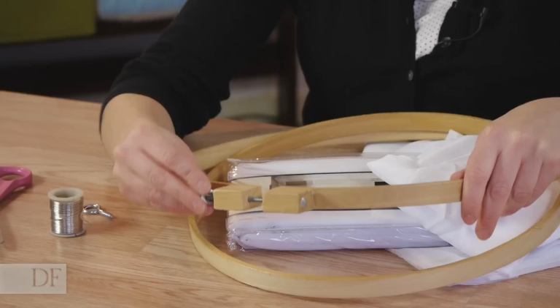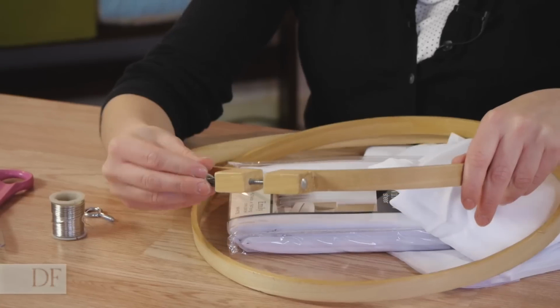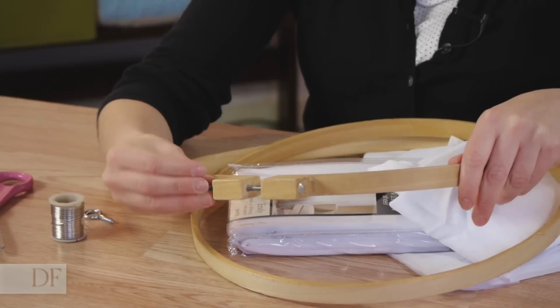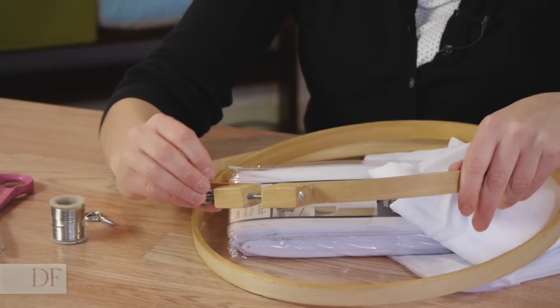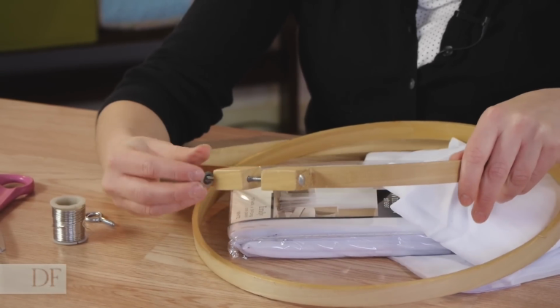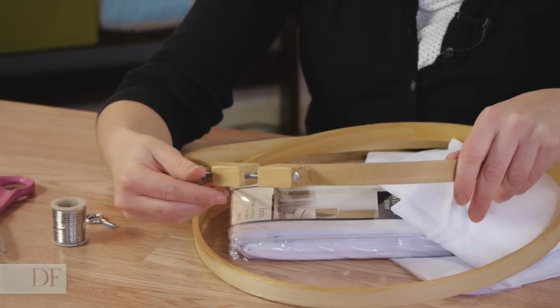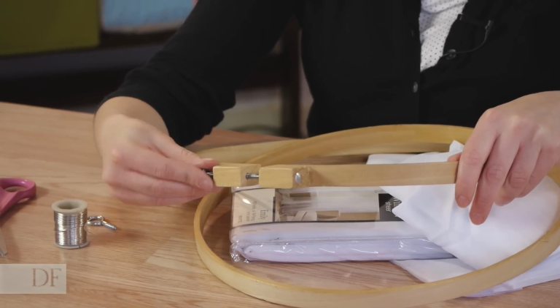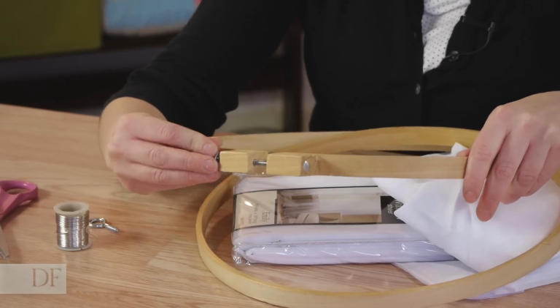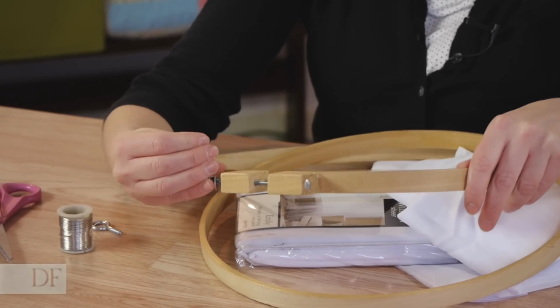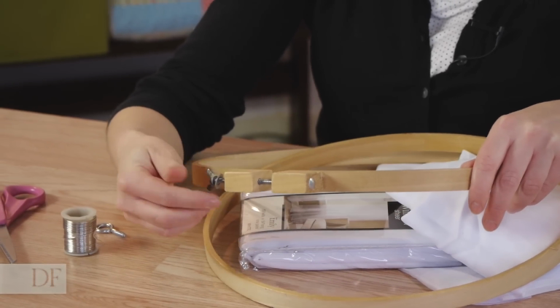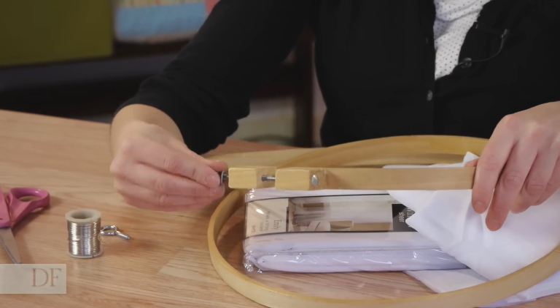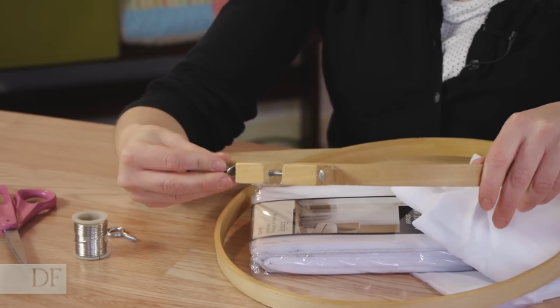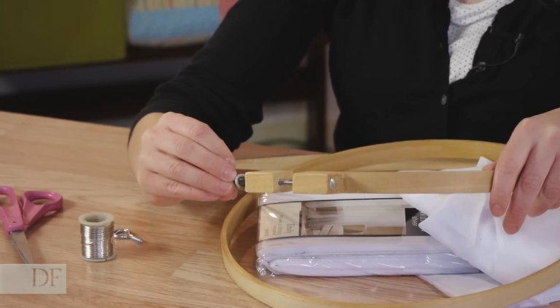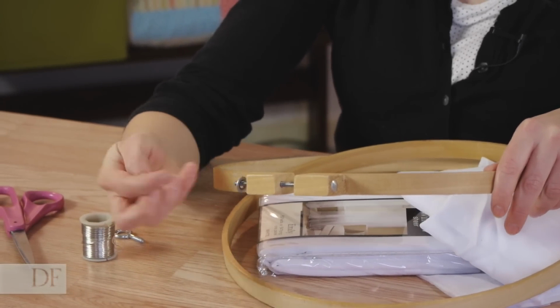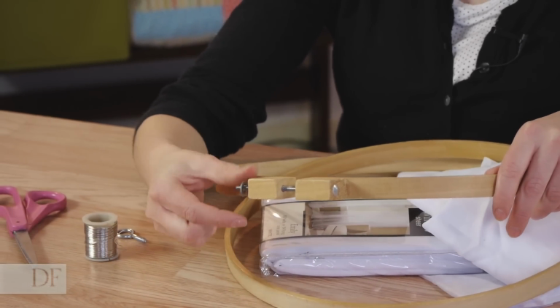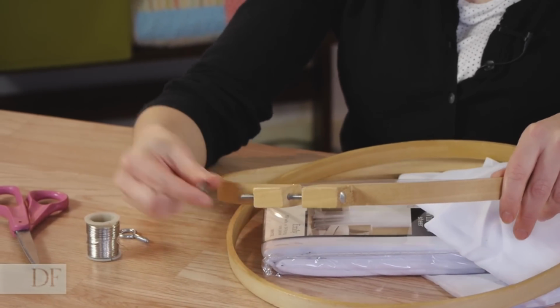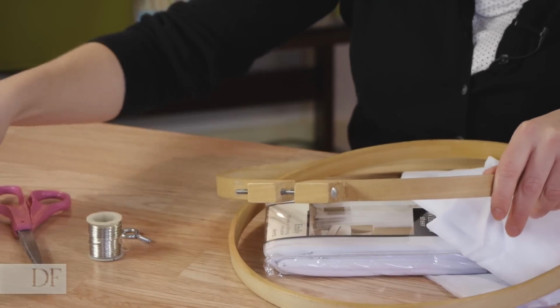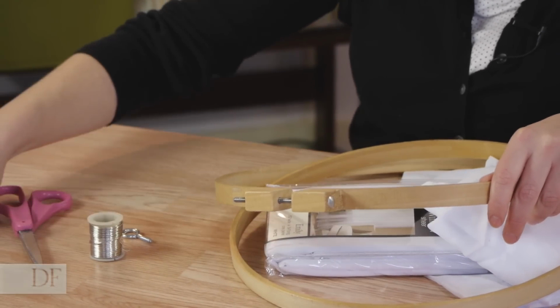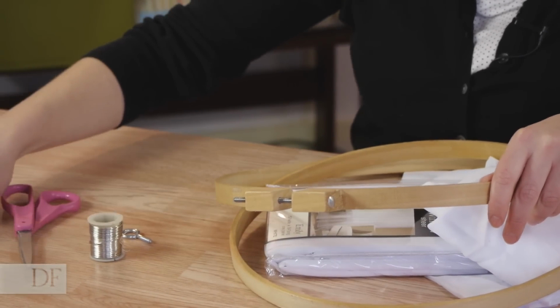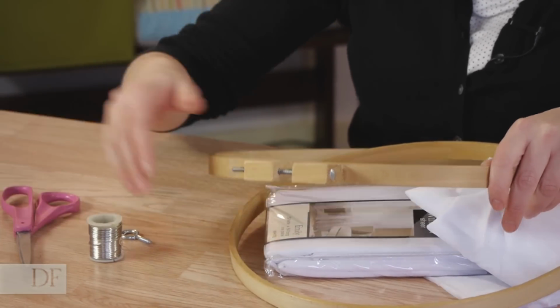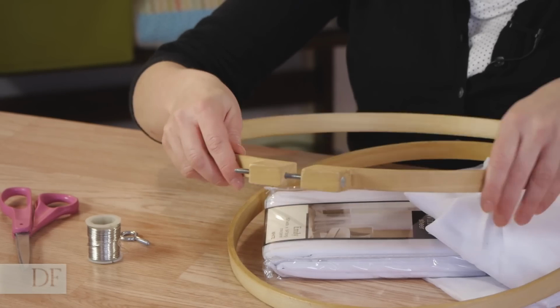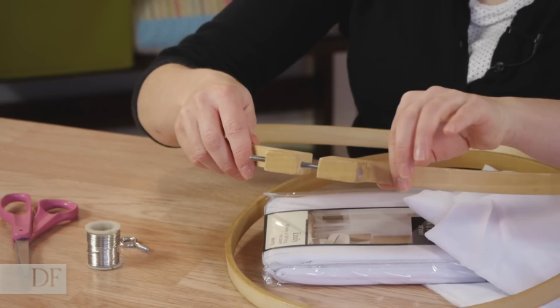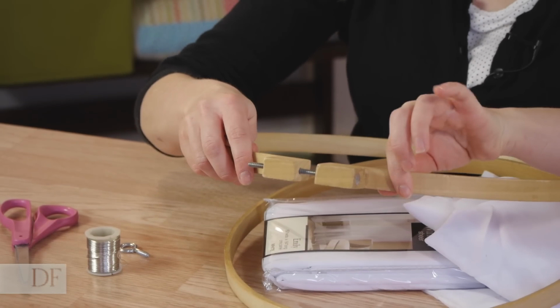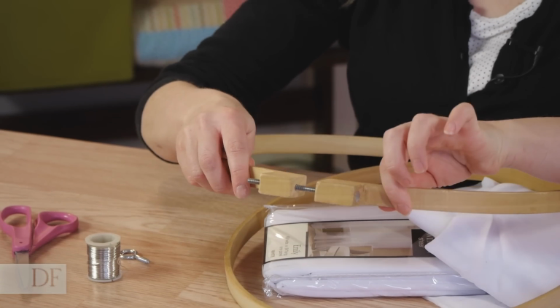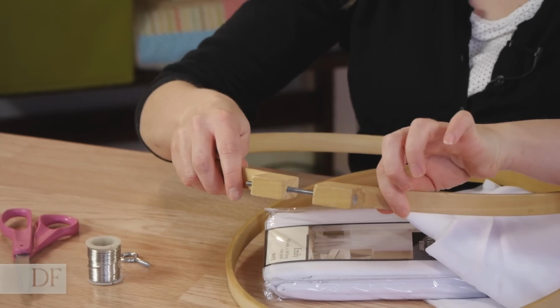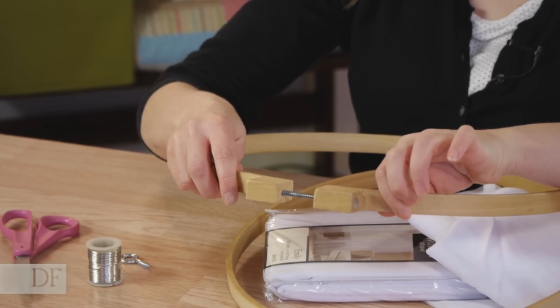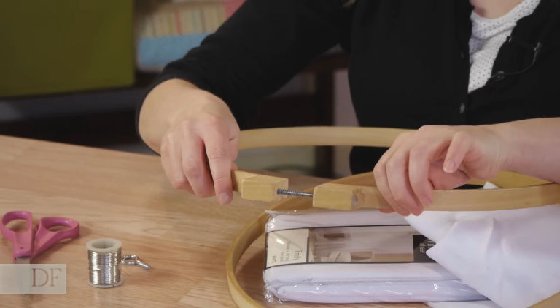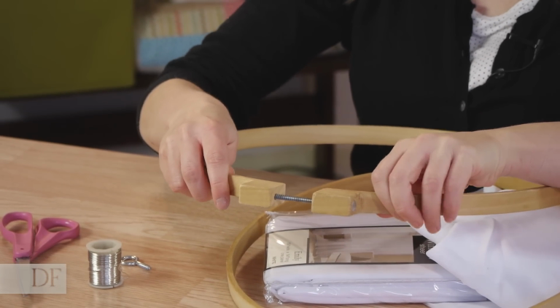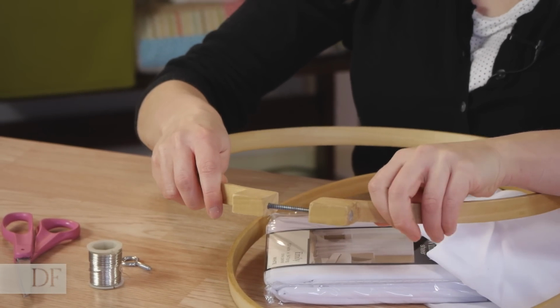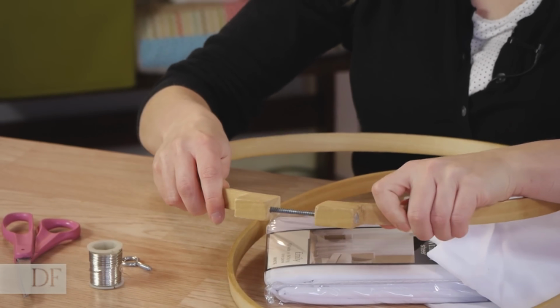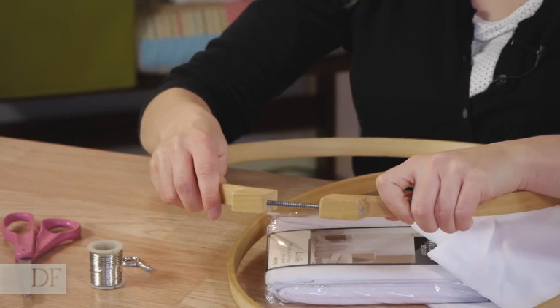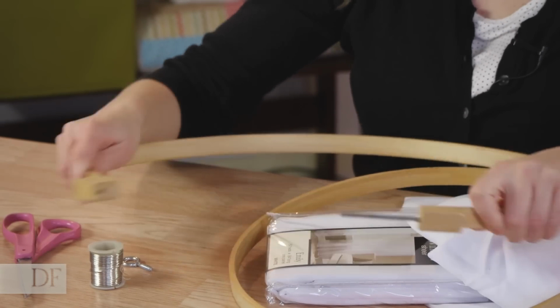First, taking the wing nut off of our embroidery hoop. I'm going to just pull these pieces off and then gently pull the screw out.